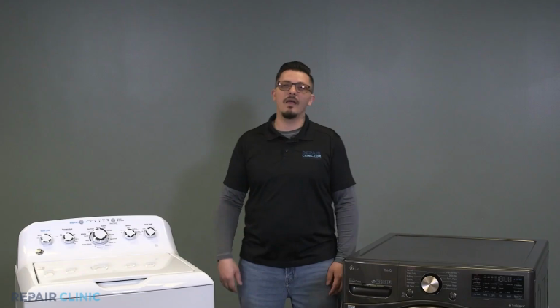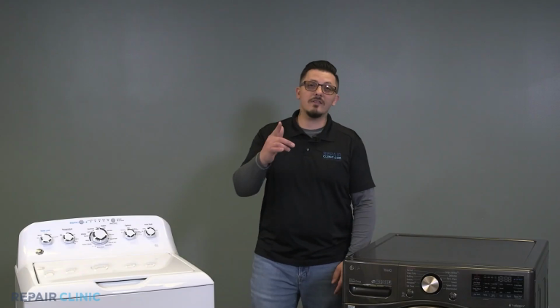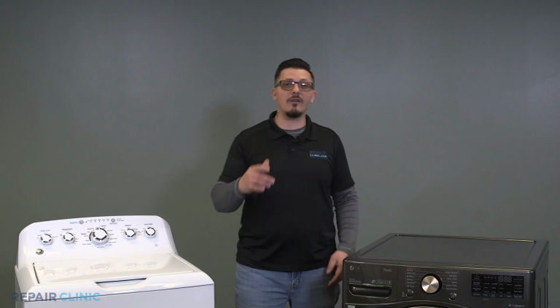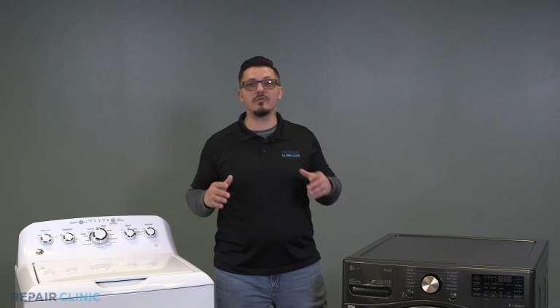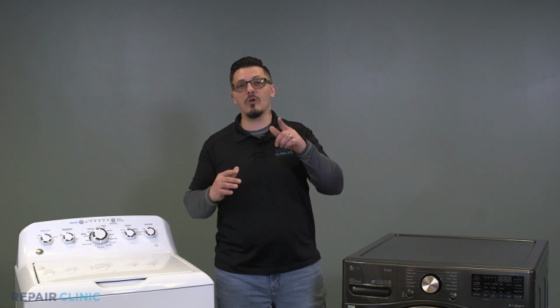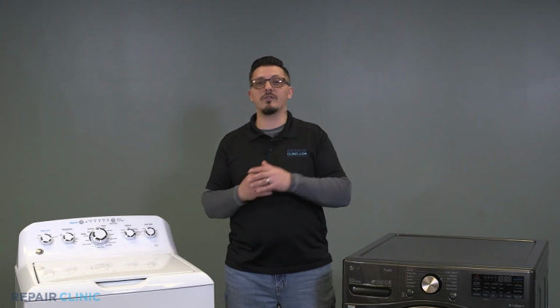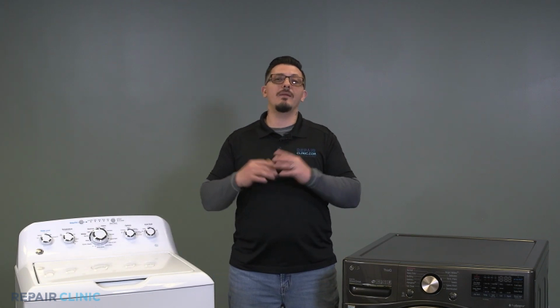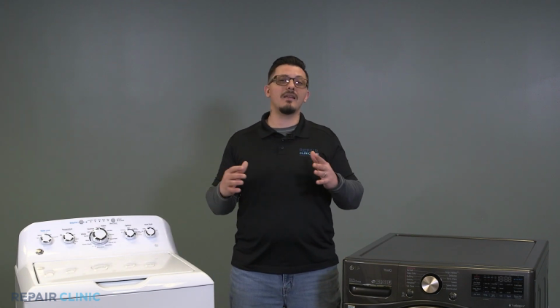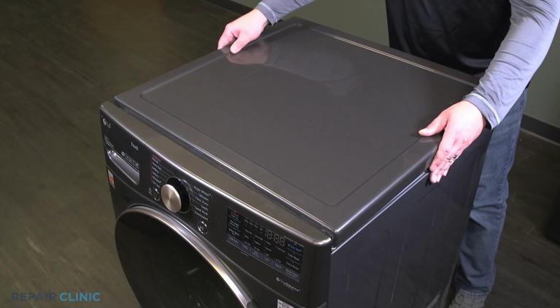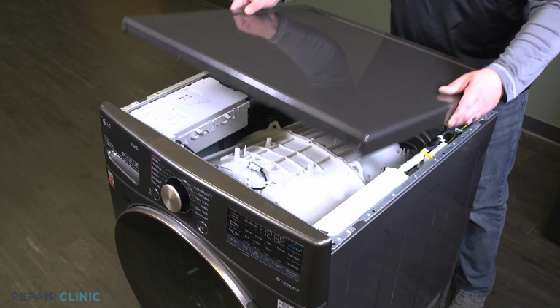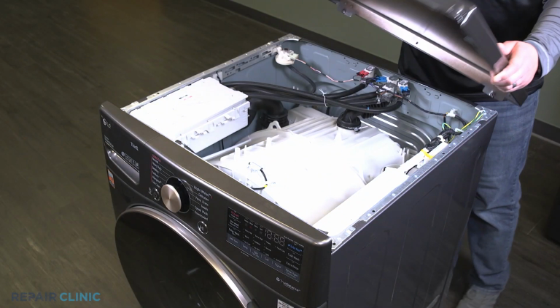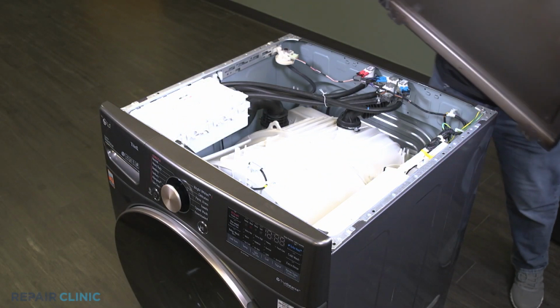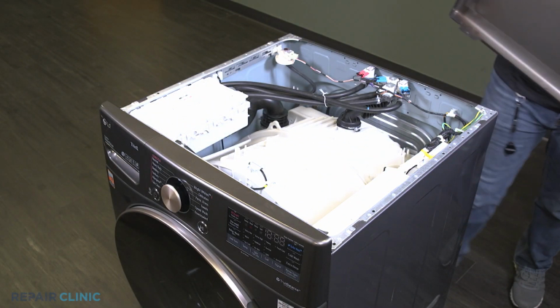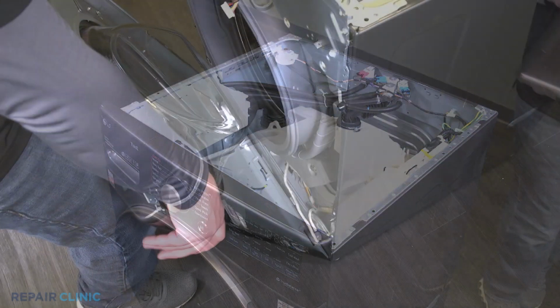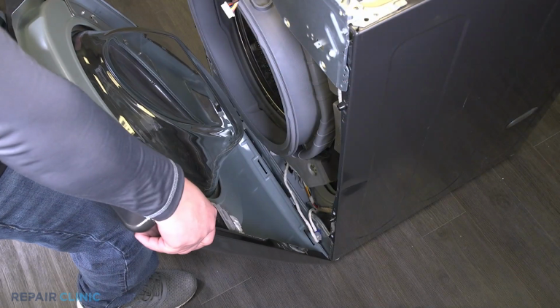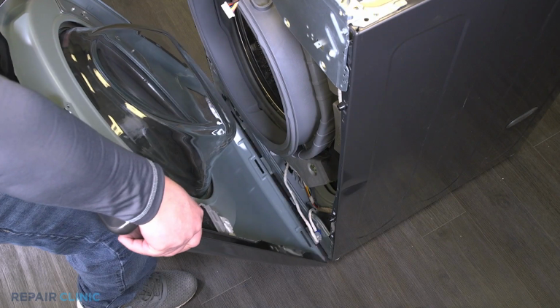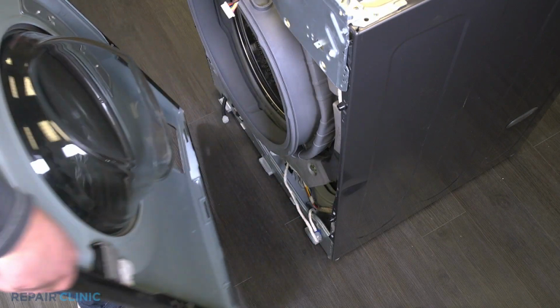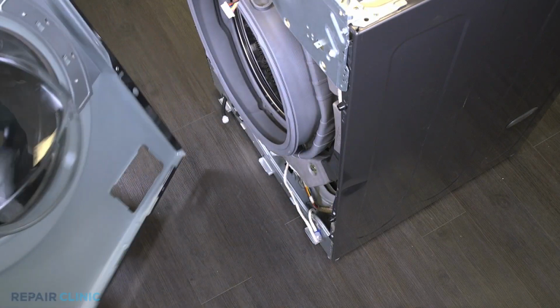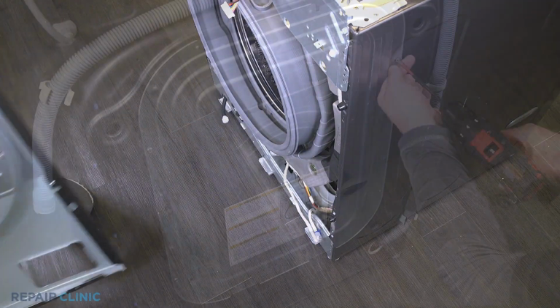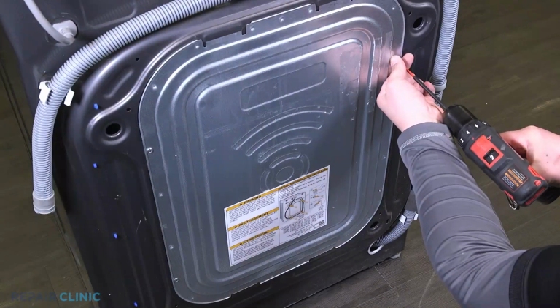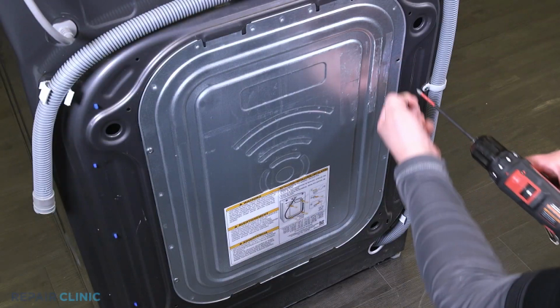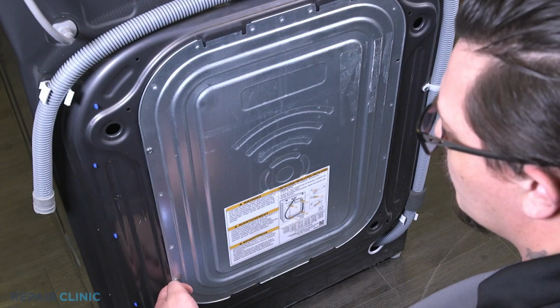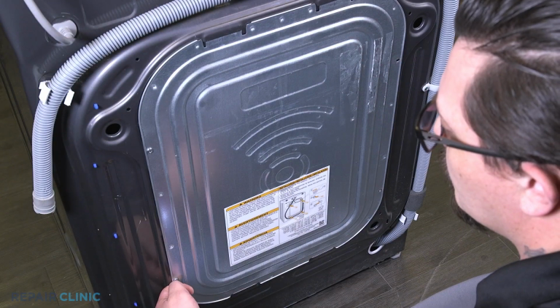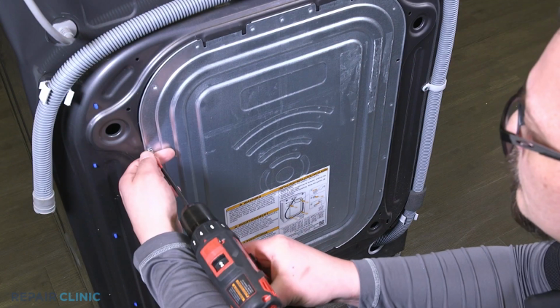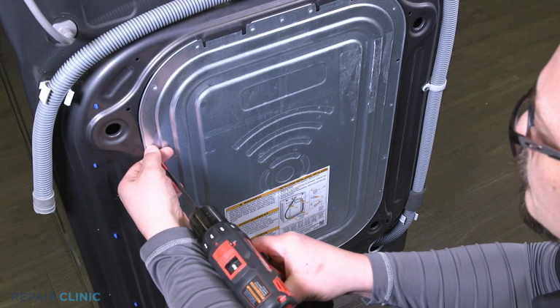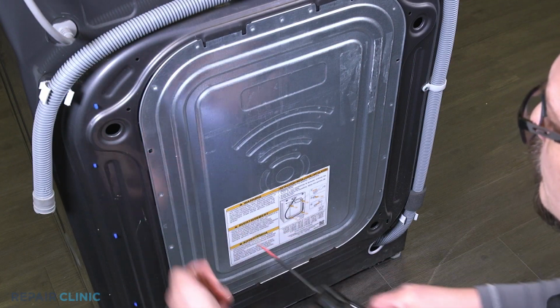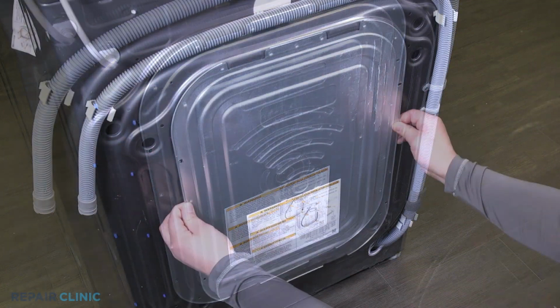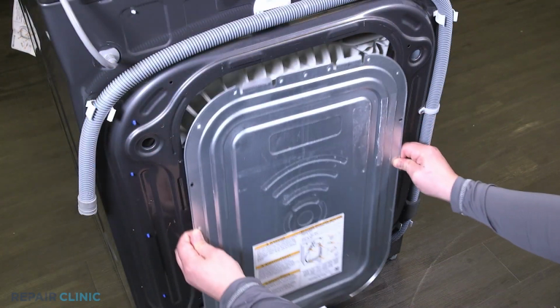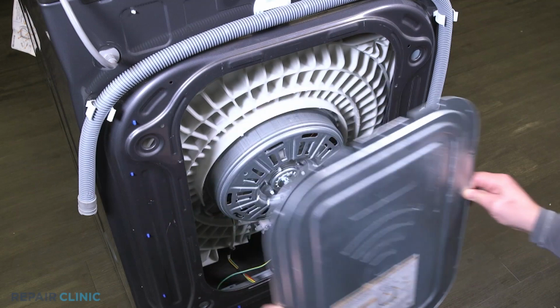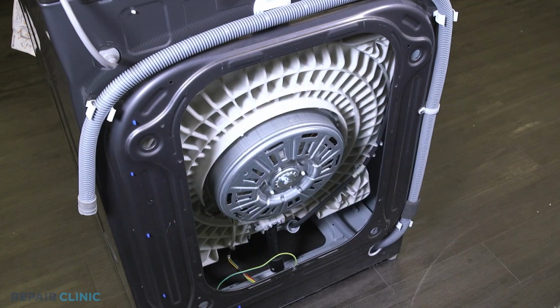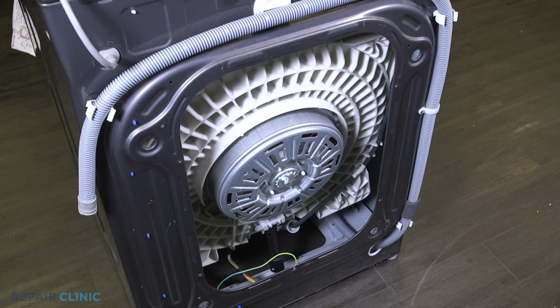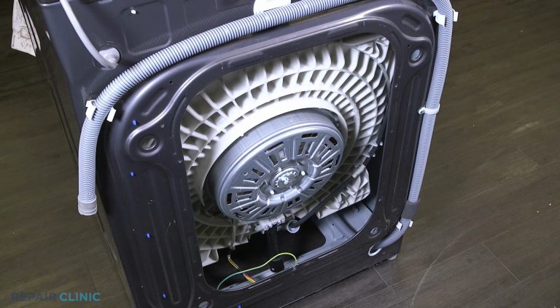If you are still encountering issues with your washer, it can be a sign of an internal problem which may require some disassembly or a professional's diagnosis. But doing a little troubleshooting yourself before you make that call can save you time and some money.